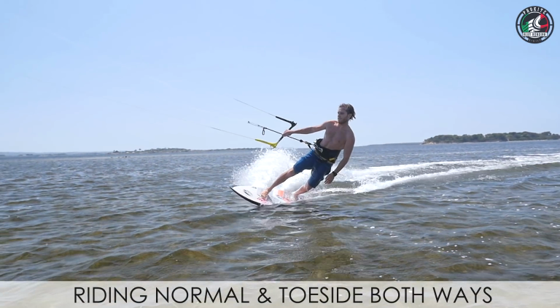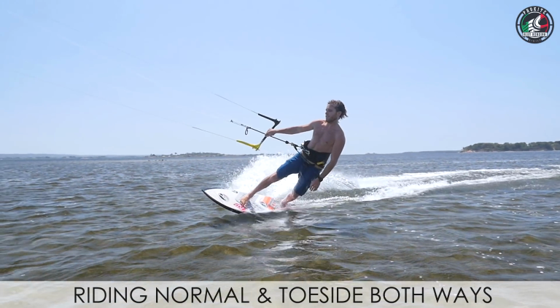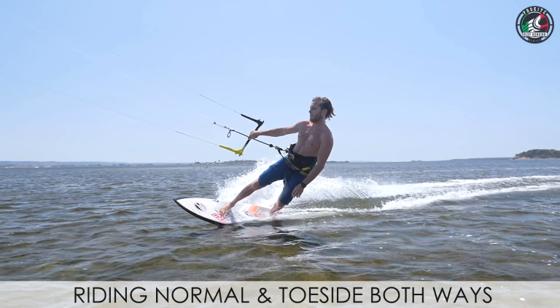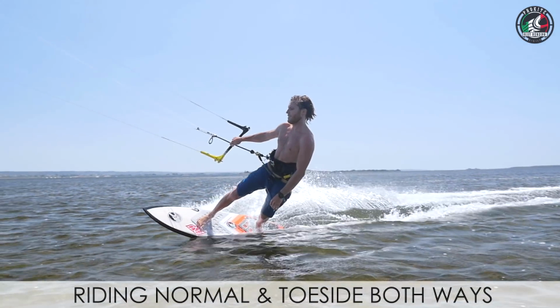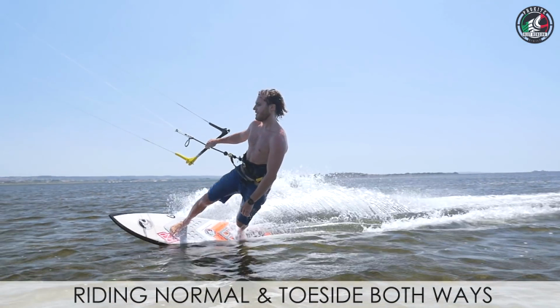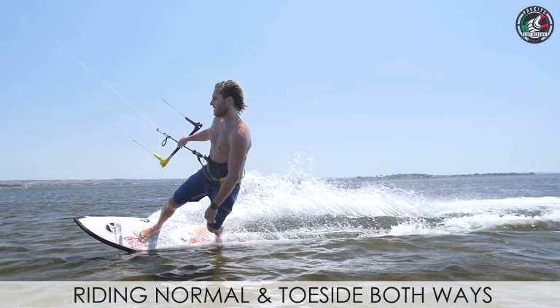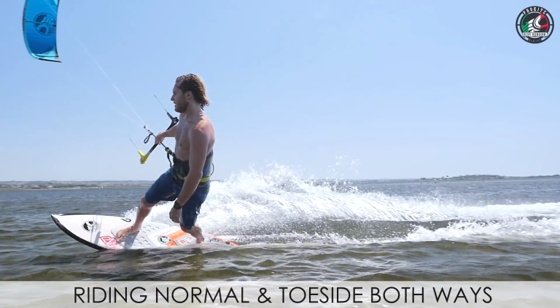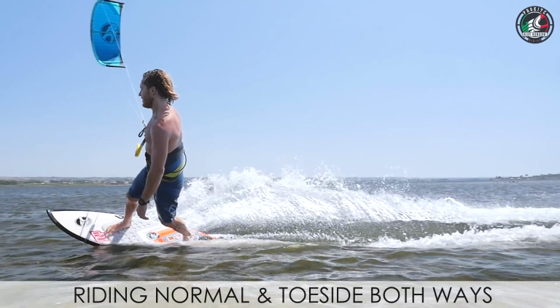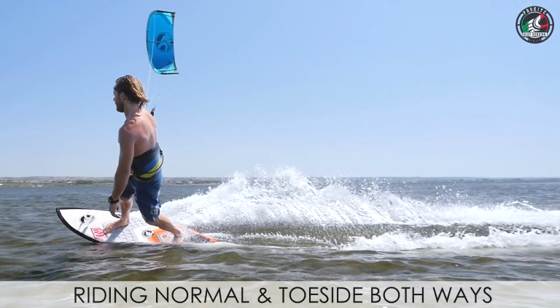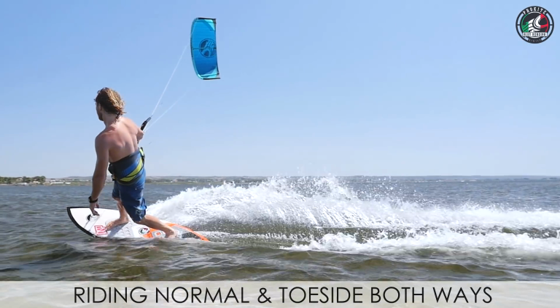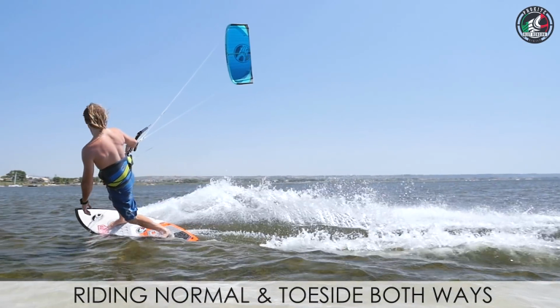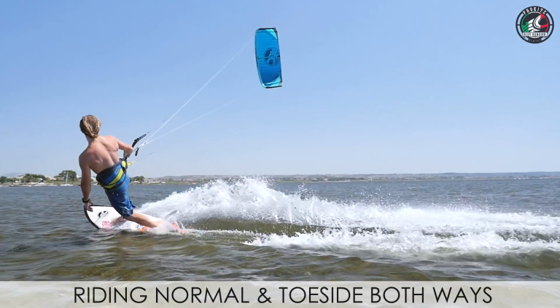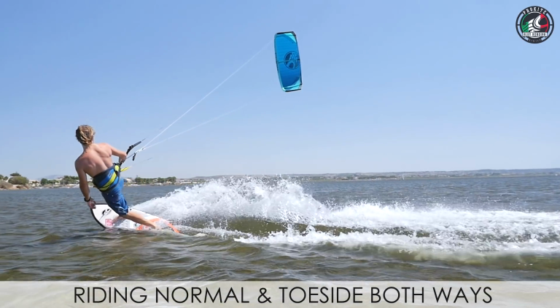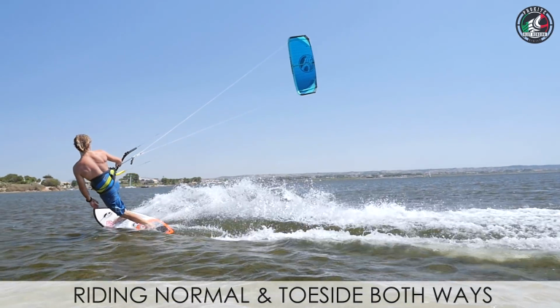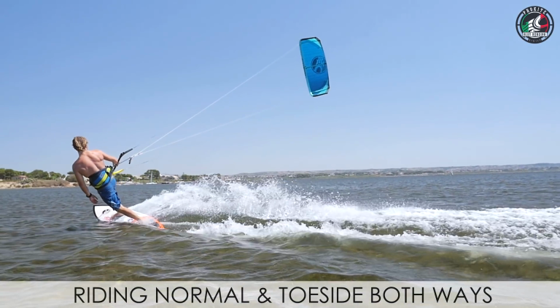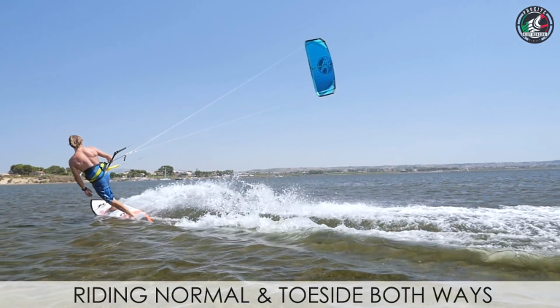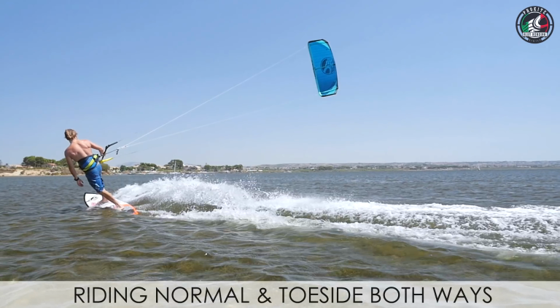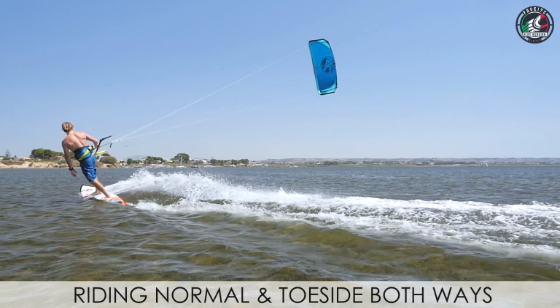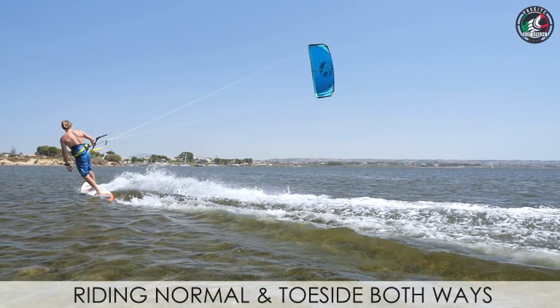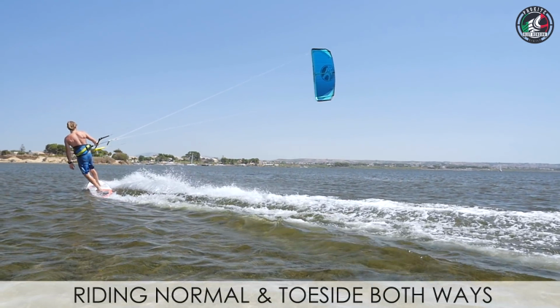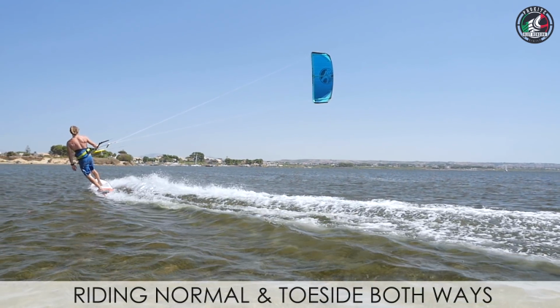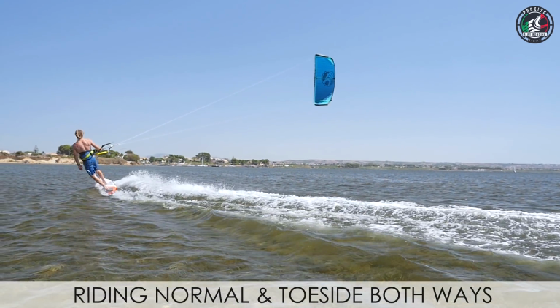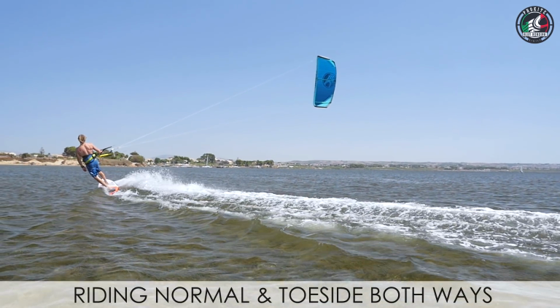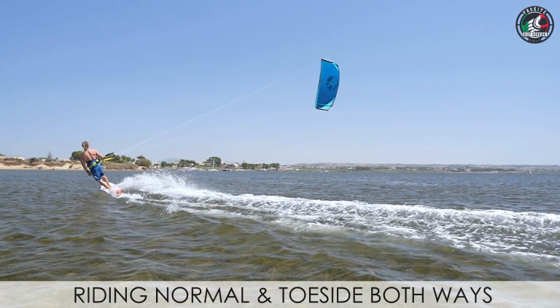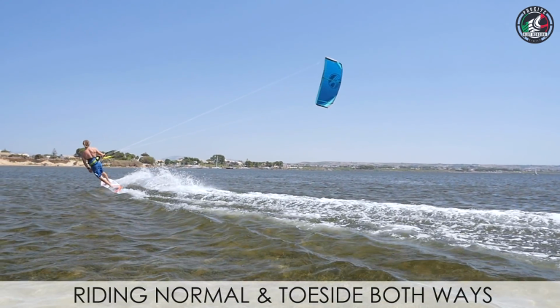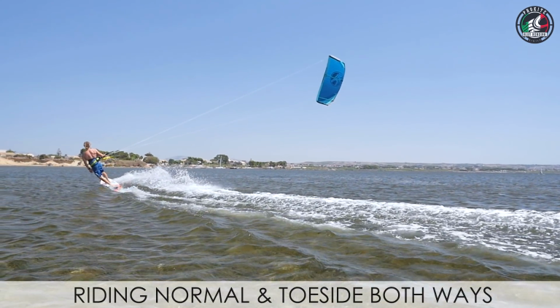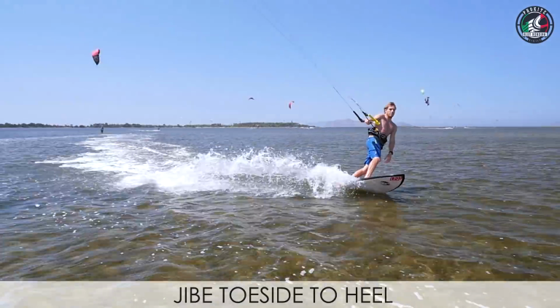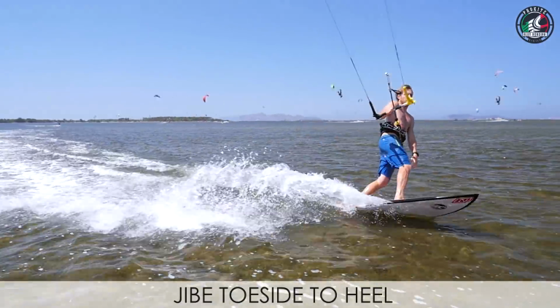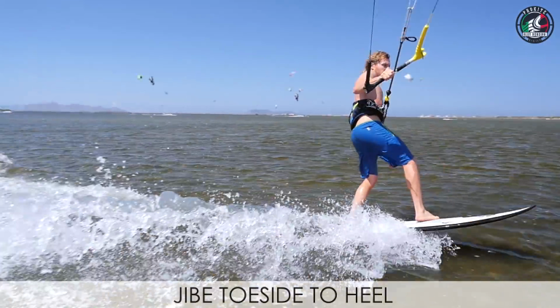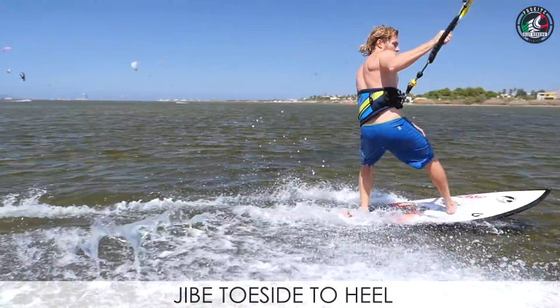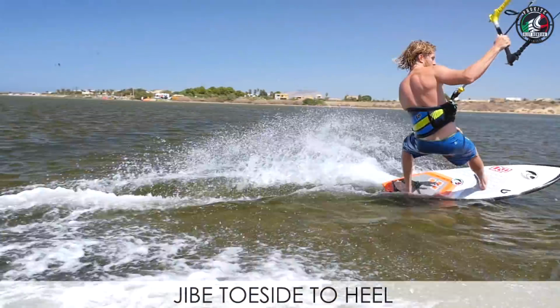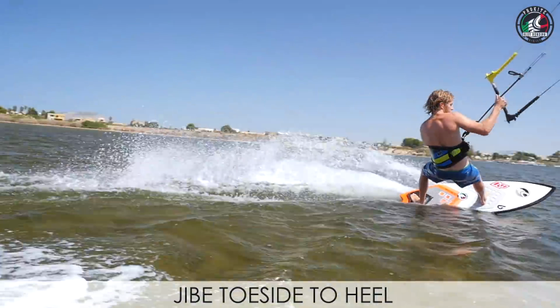So what's happening here? I'm just going to show you guys how to ride on a surfboard. You need to know how to ride both ways first. This is kind of the basic — it's a slightly different feeling compared to a twin tip, but it's pretty easy going.